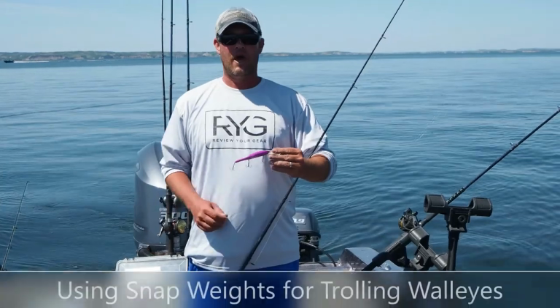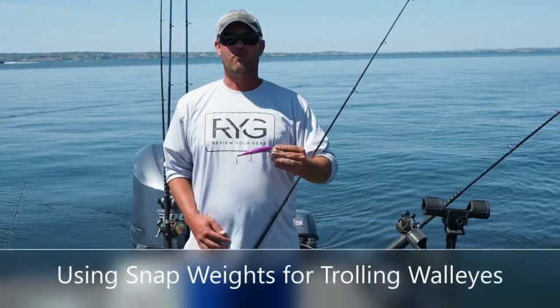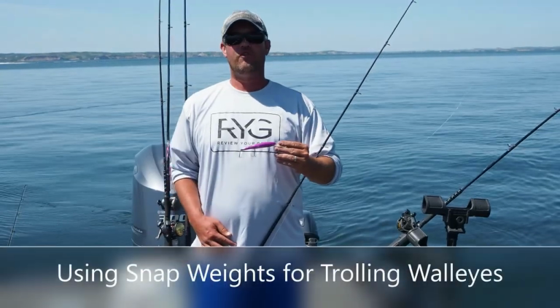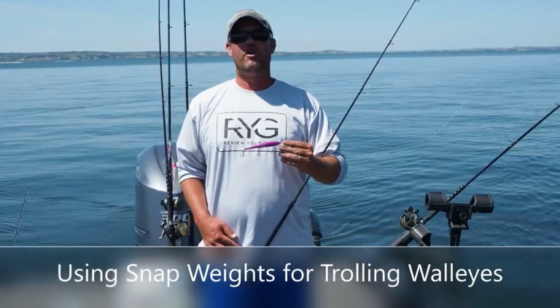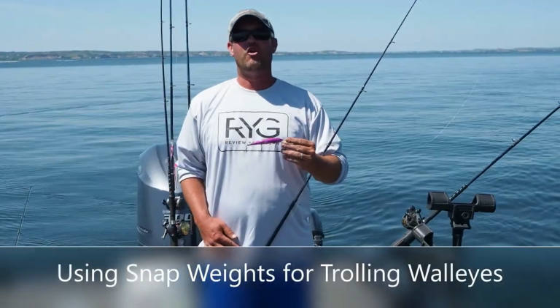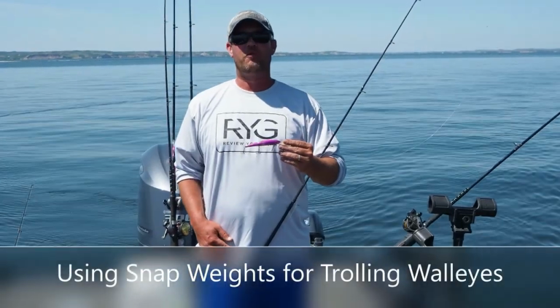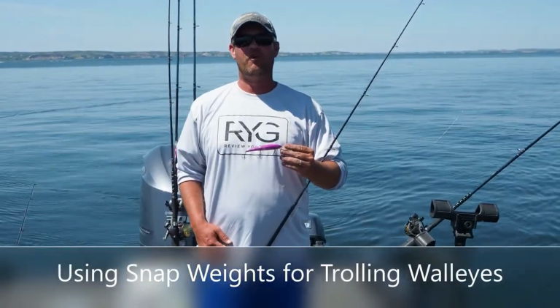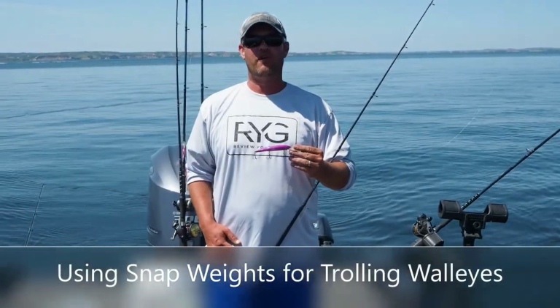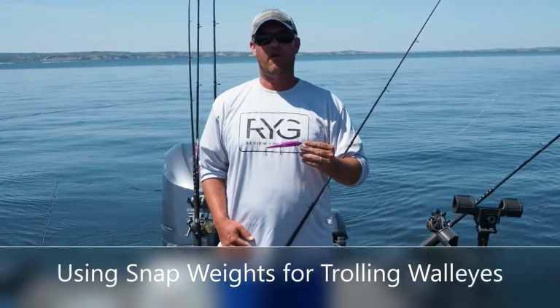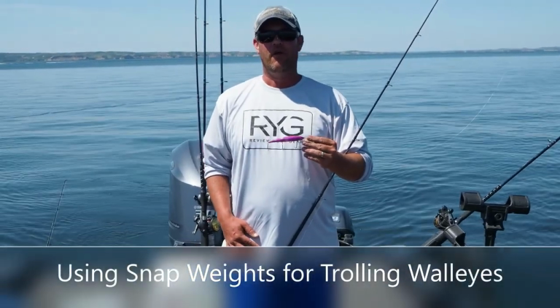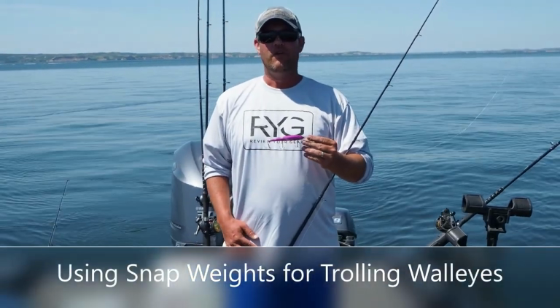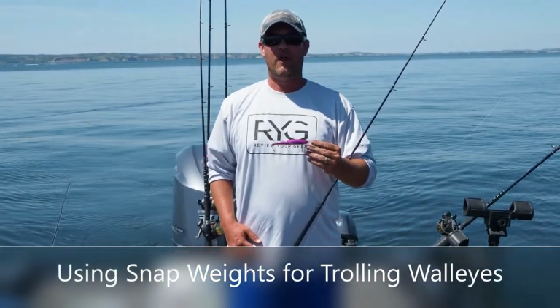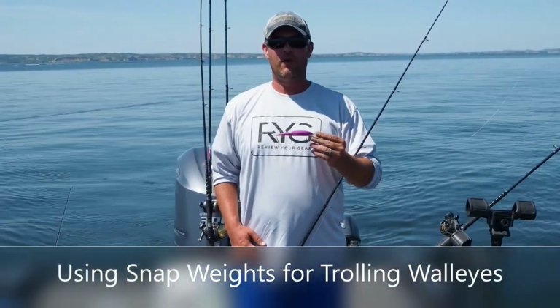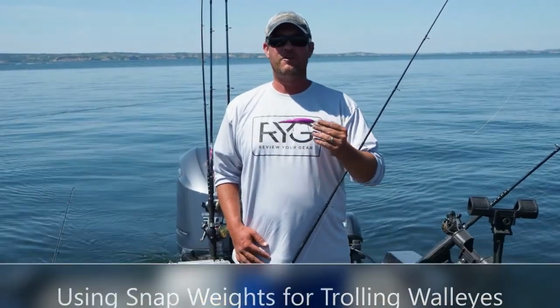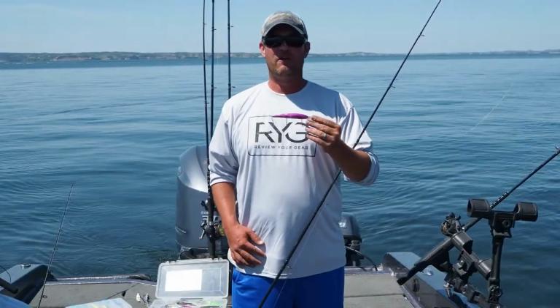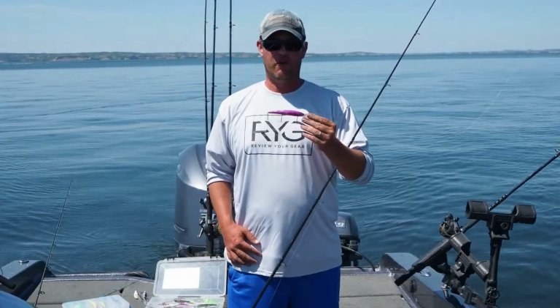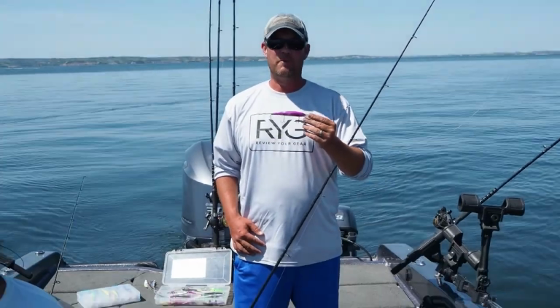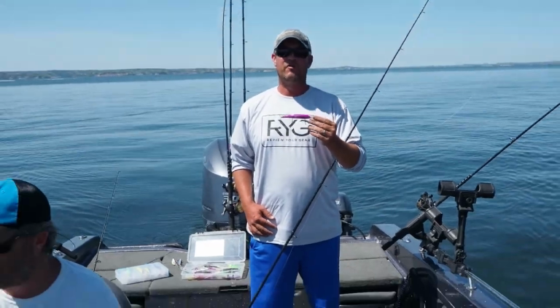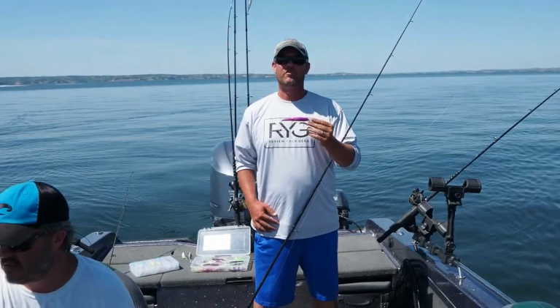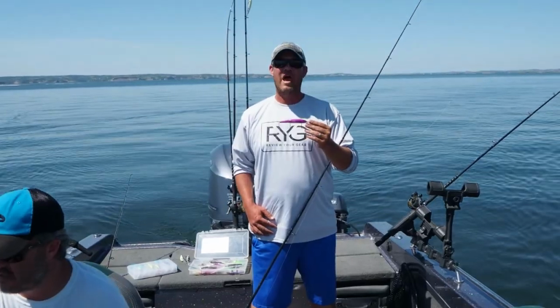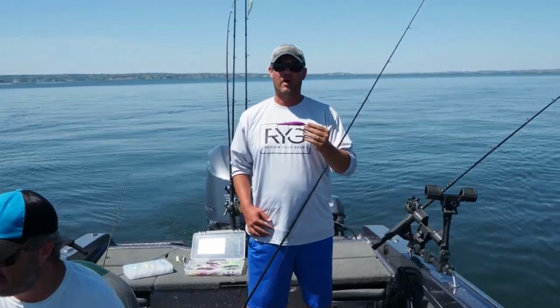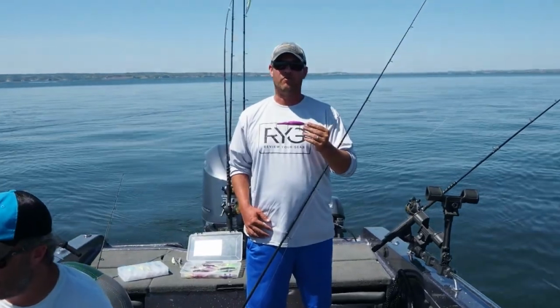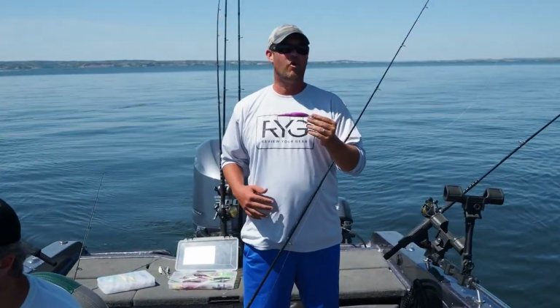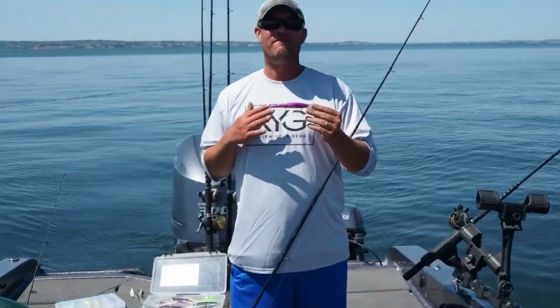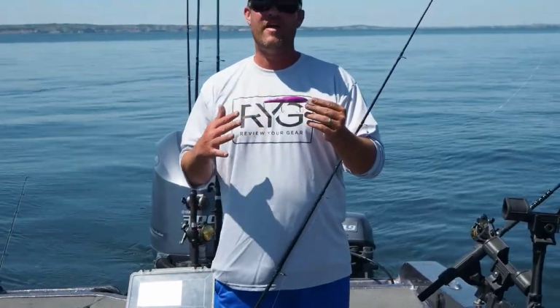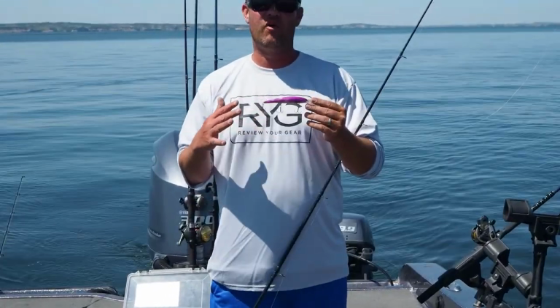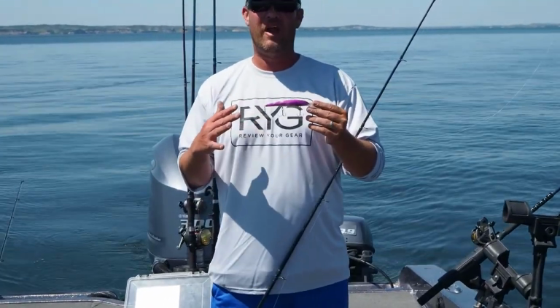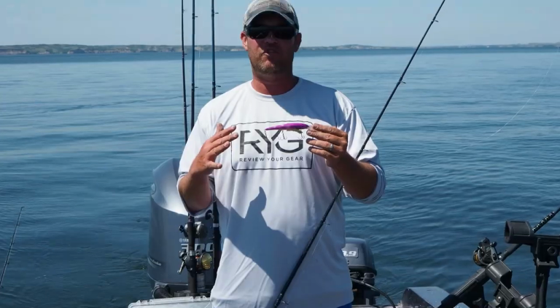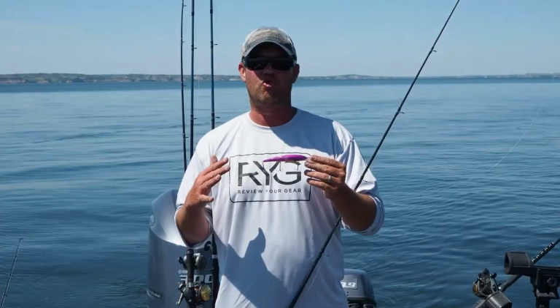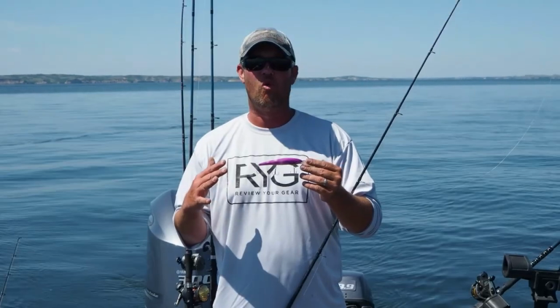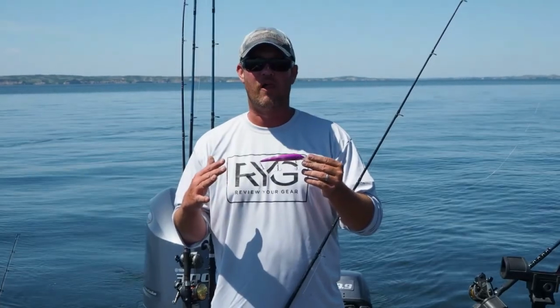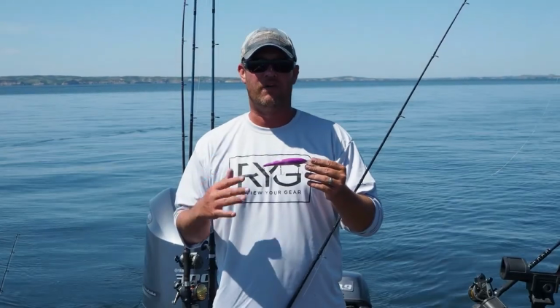Hi, Chris Hustedt here from Review Your Gear. Today we're going to talk a little bit about snap weights — one of my favorite ways to troll walleyes.